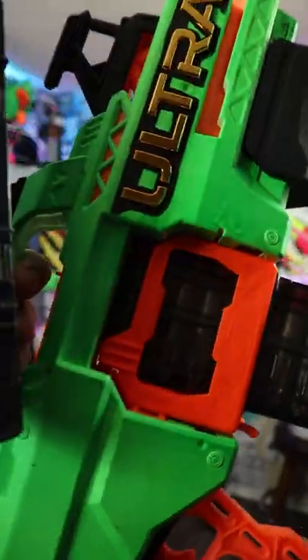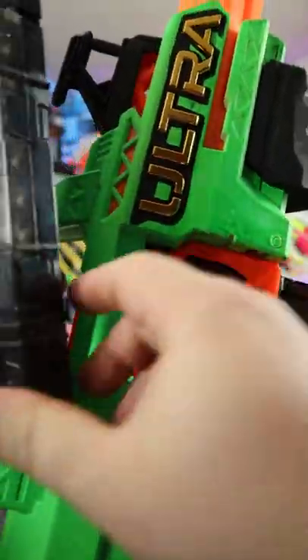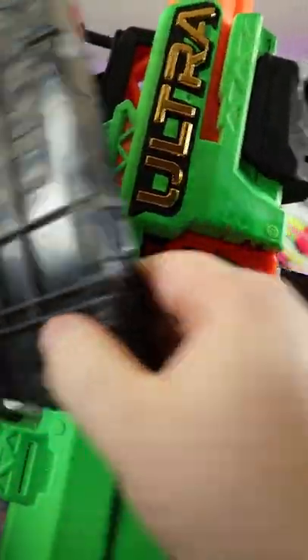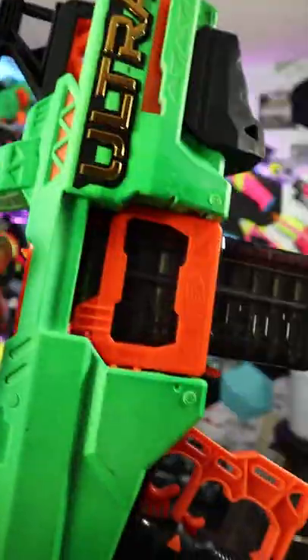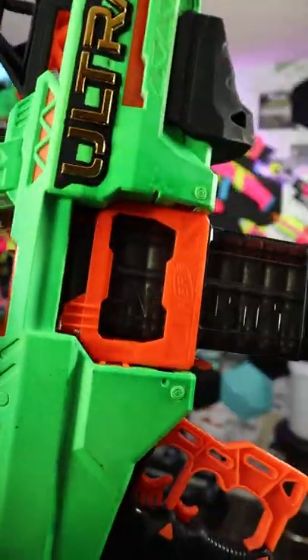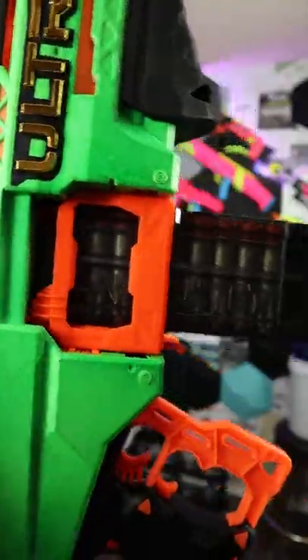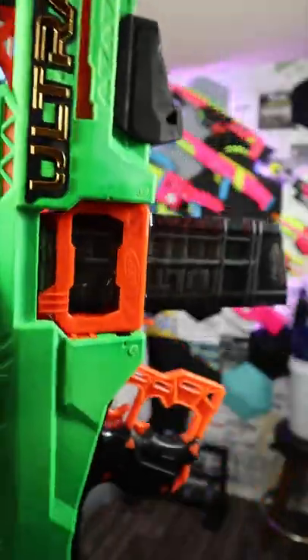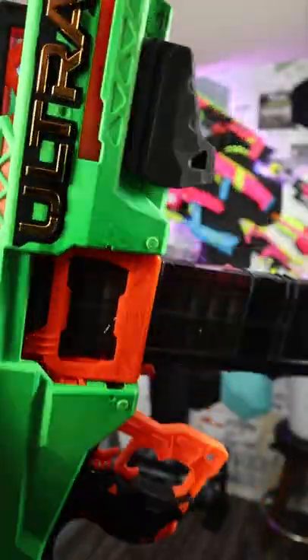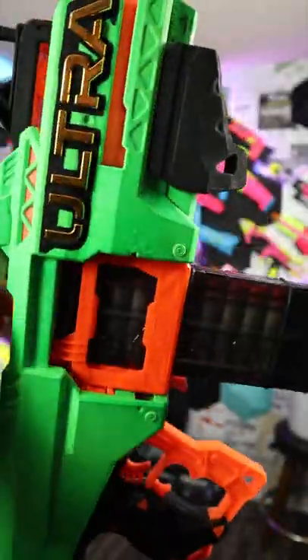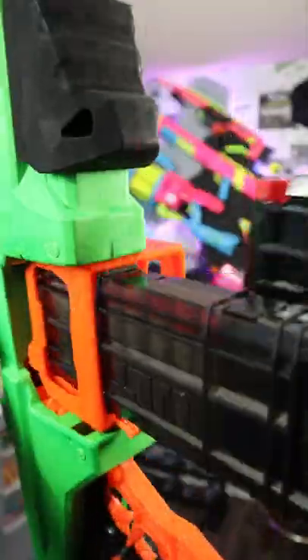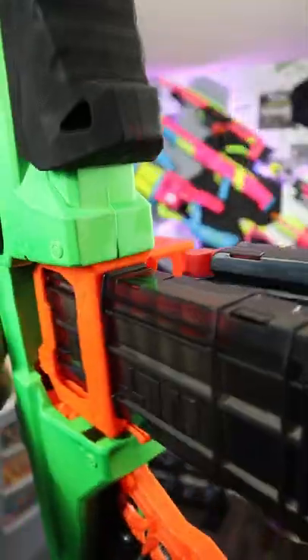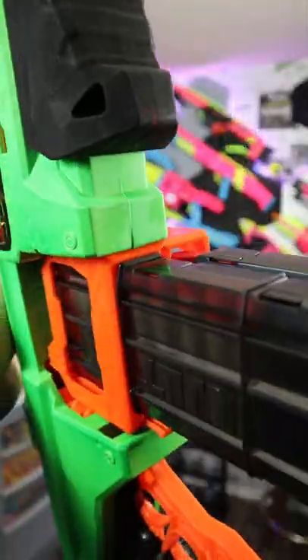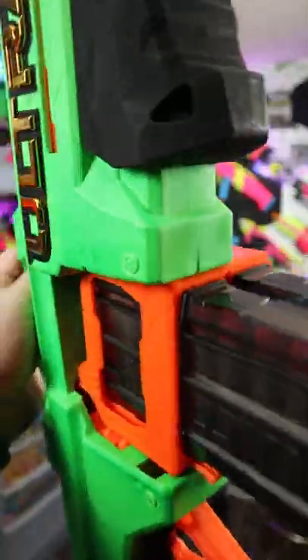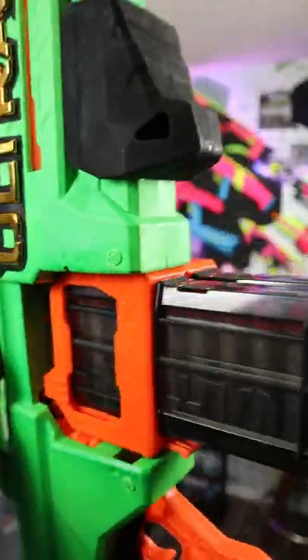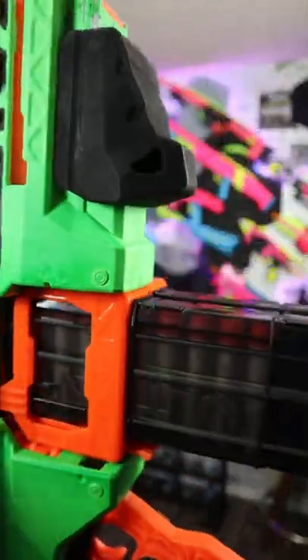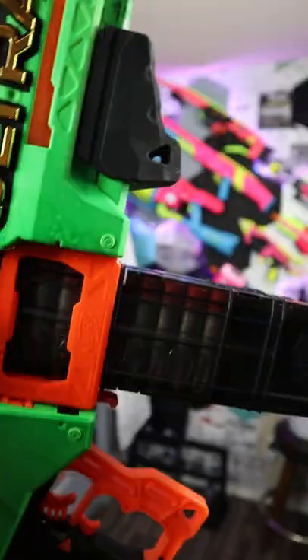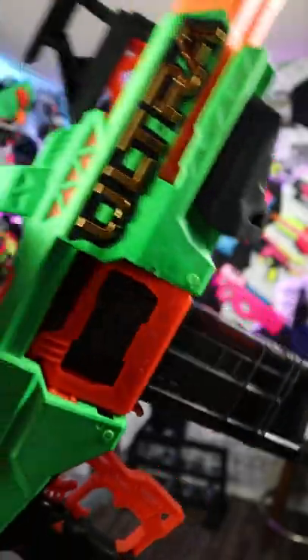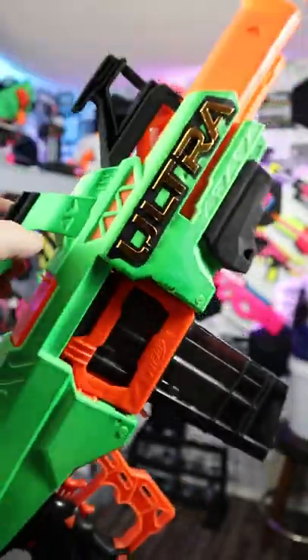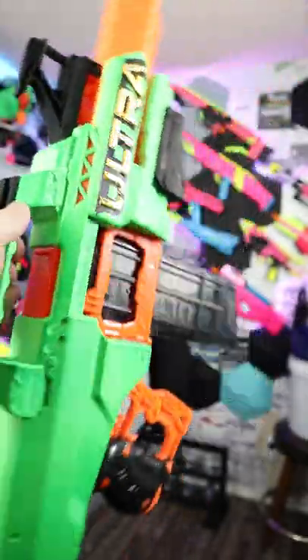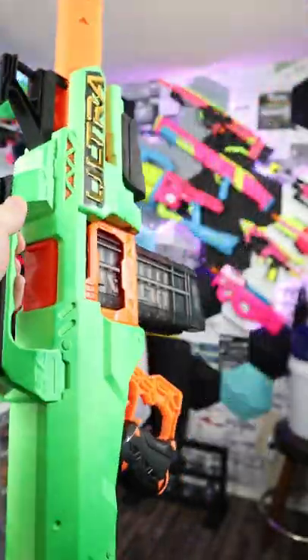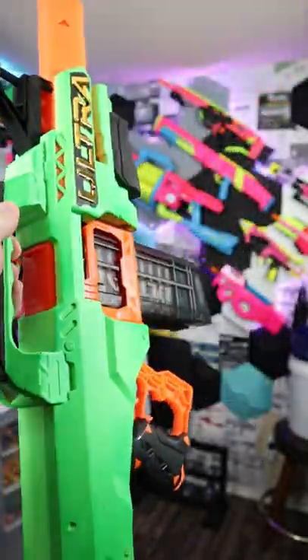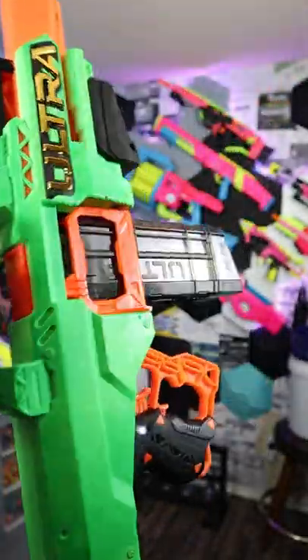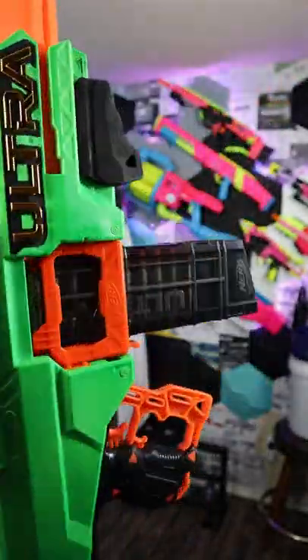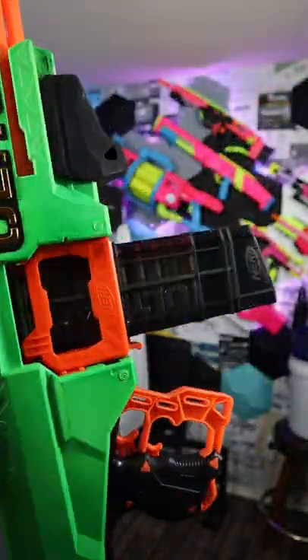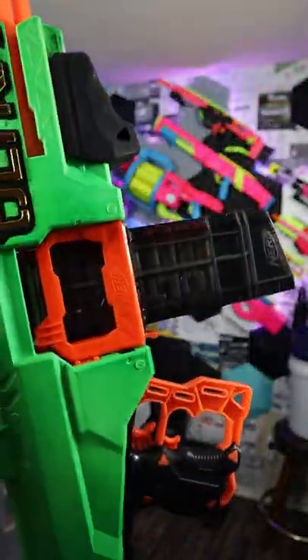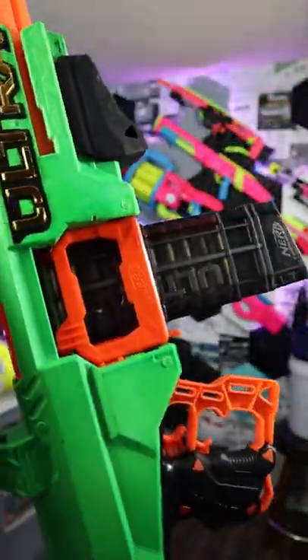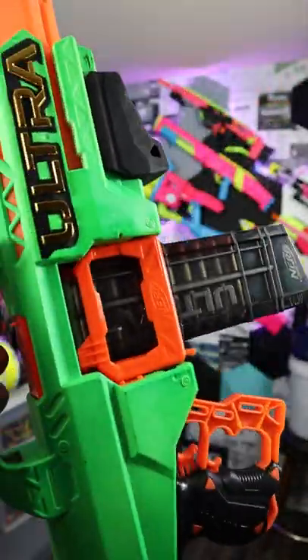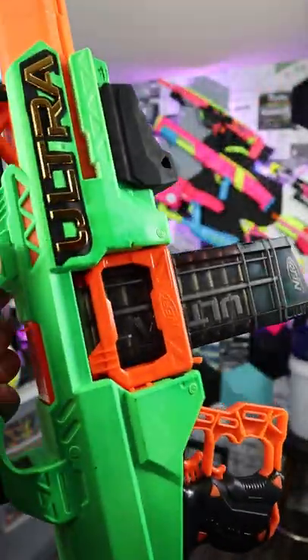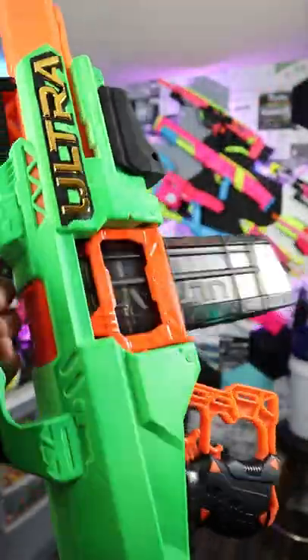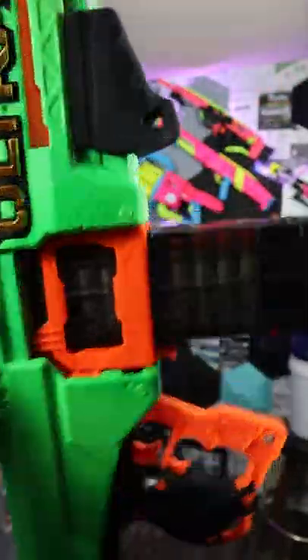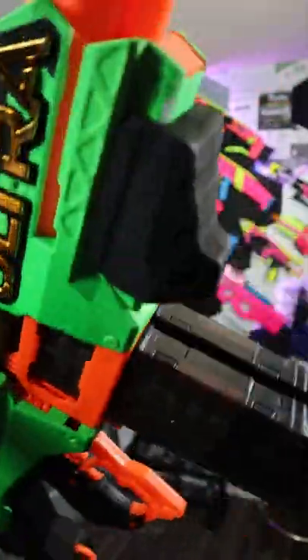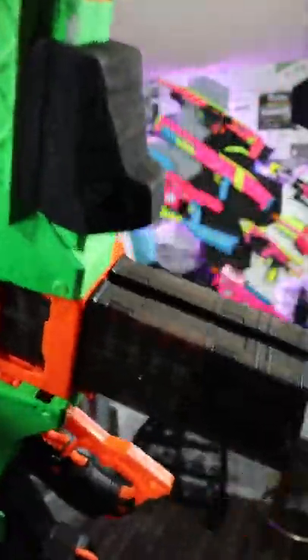The cool thing about the Select is you can actually hold two magazines. The premise was you could switch between garbage darts and more accurate darts, but why would you even run garbage darts? Just run good darts.